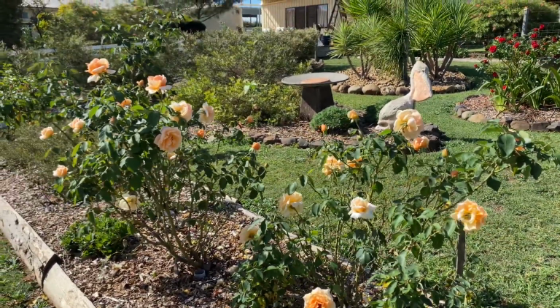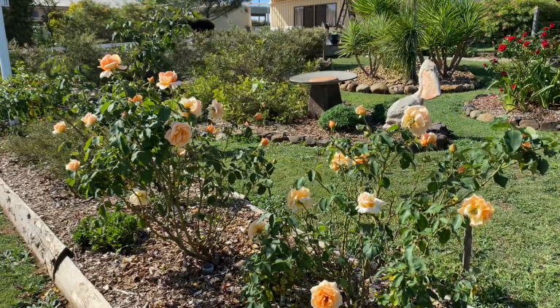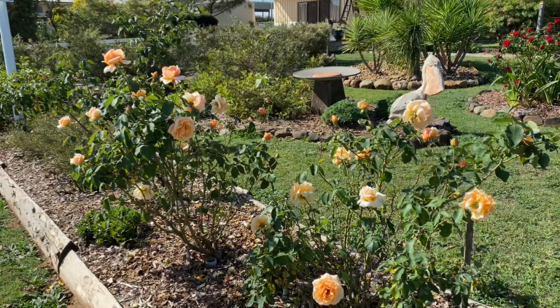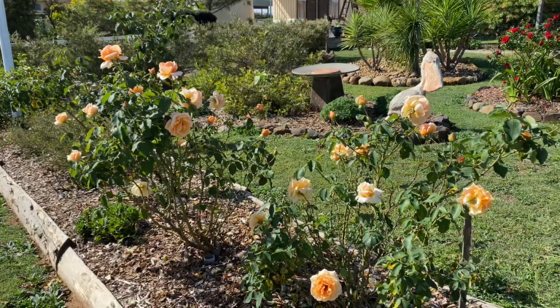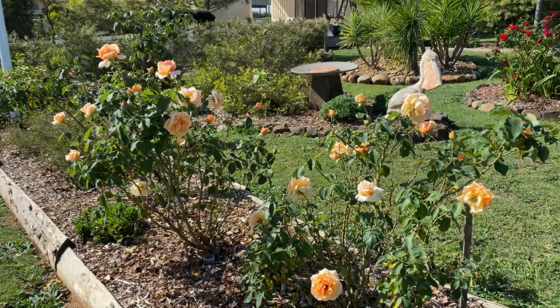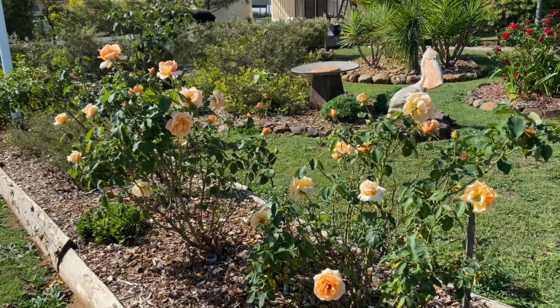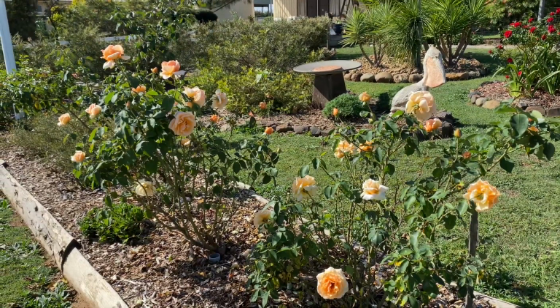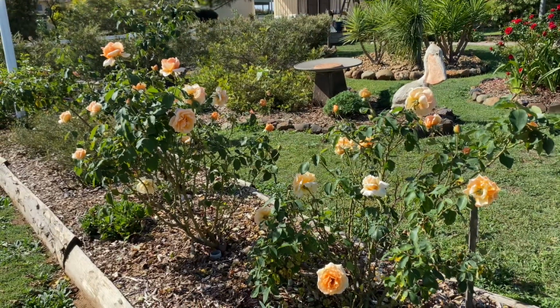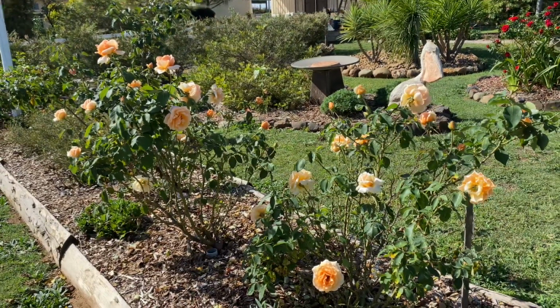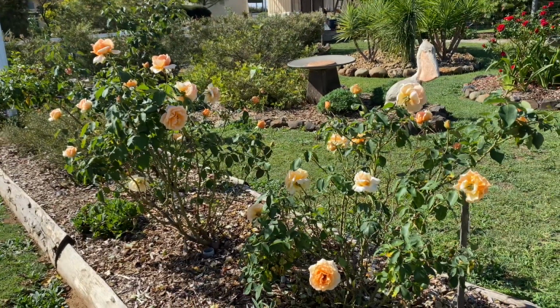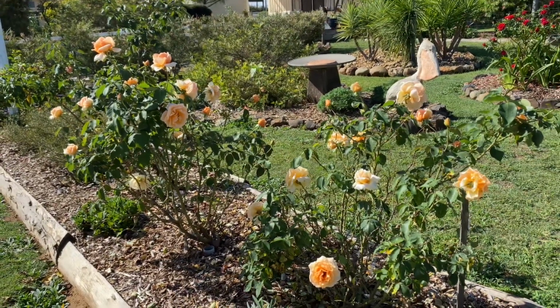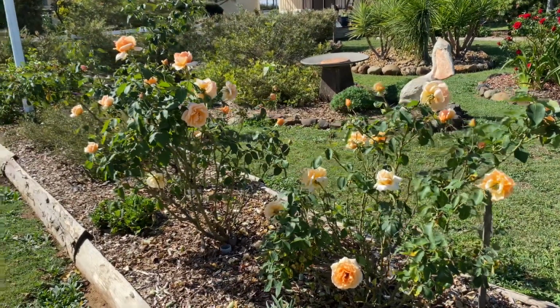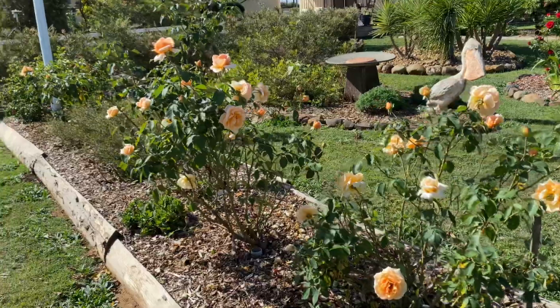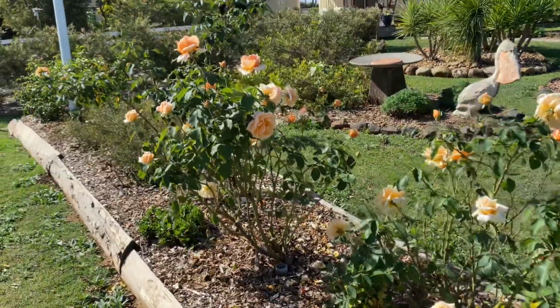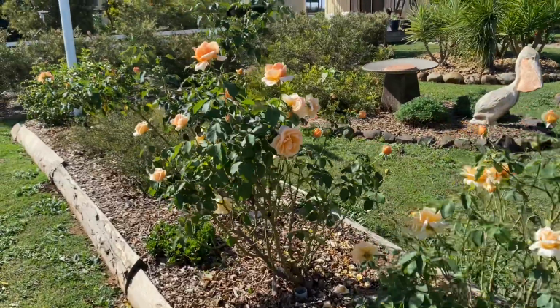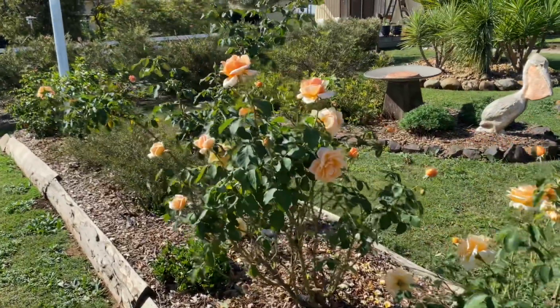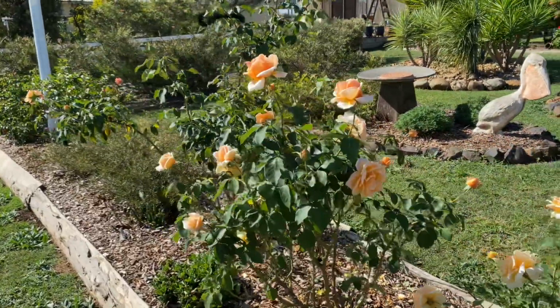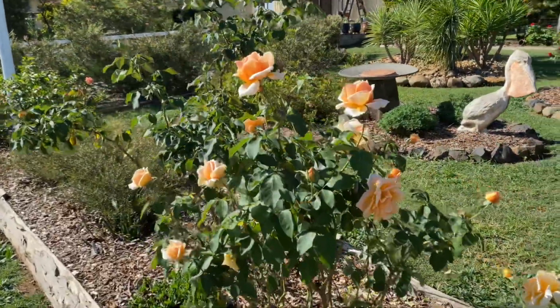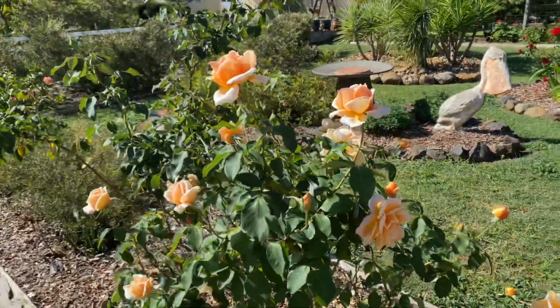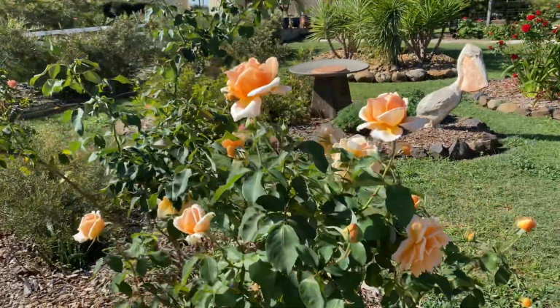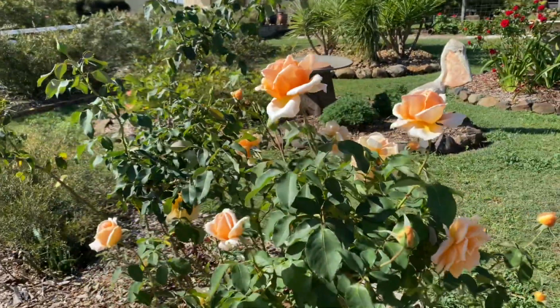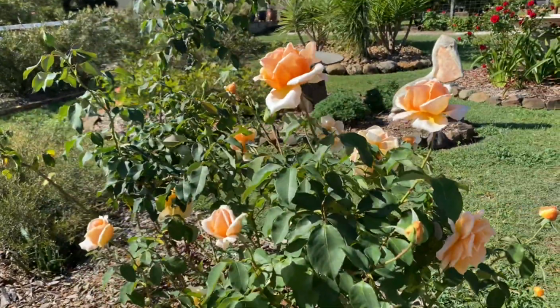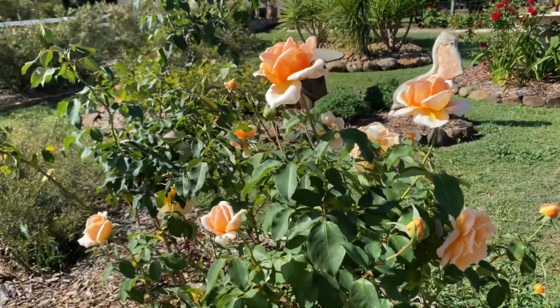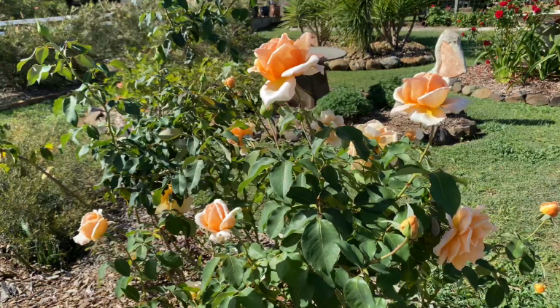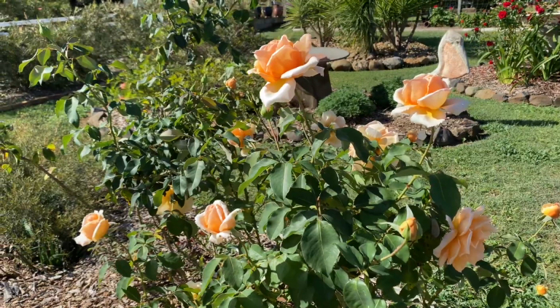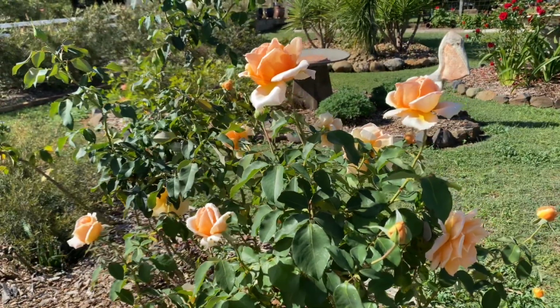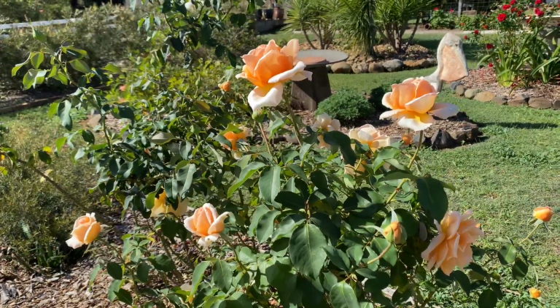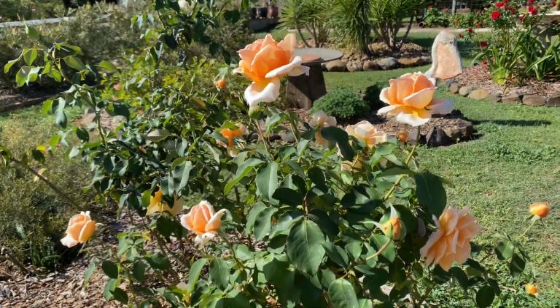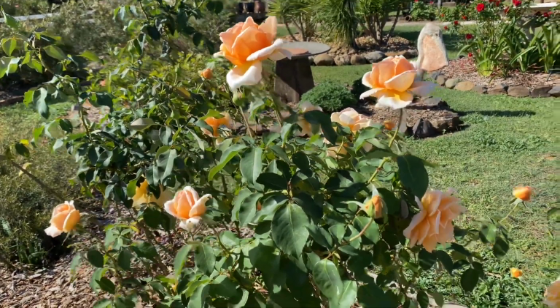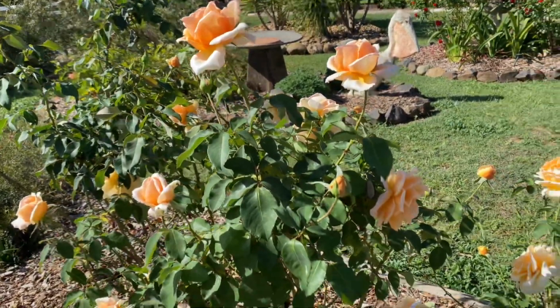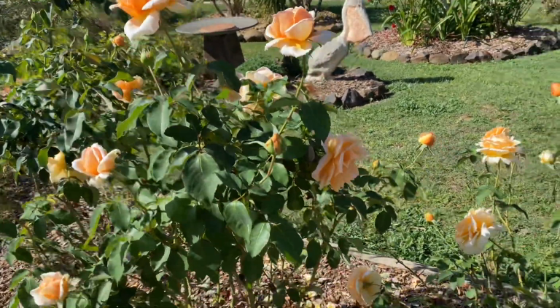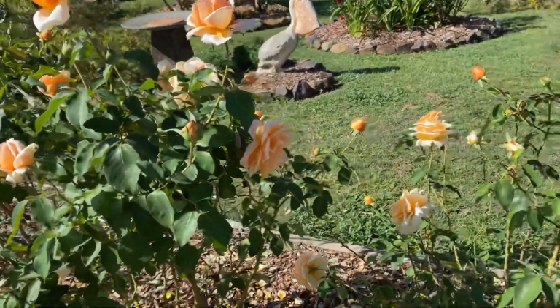A big welcome back to my garden in Queensland, Australia. Let's talk roses and let's talk this one. This one's actually called Just Joey. It's a hybrid tea with large apricot flowers that have copper tones on them.